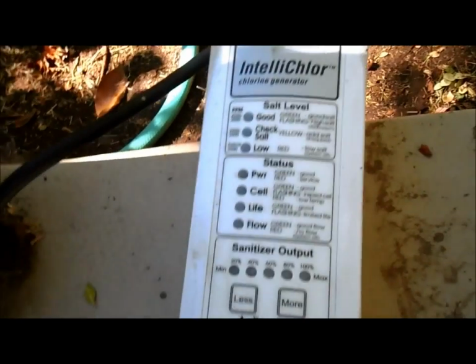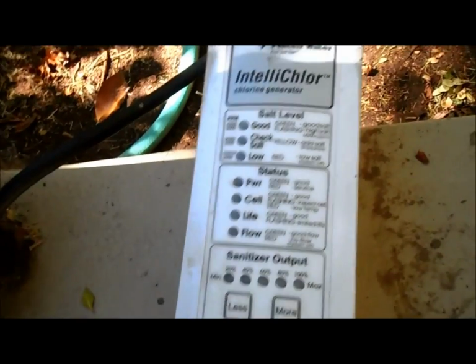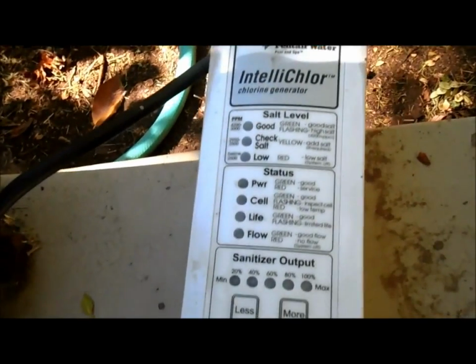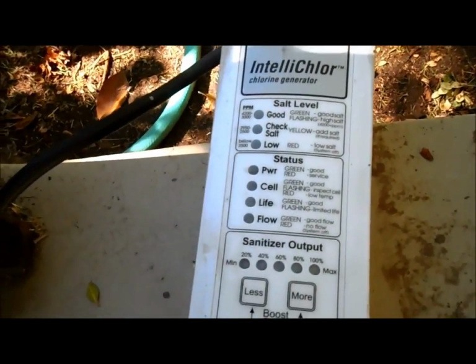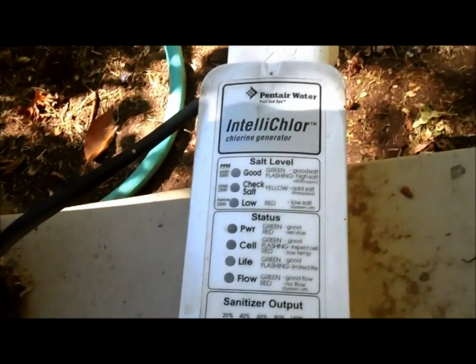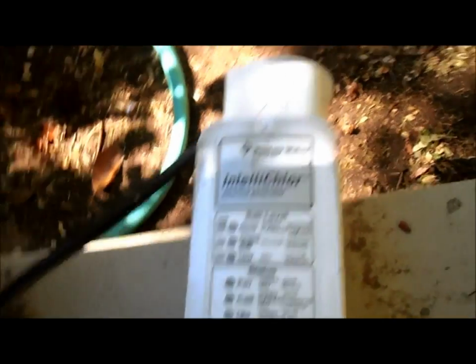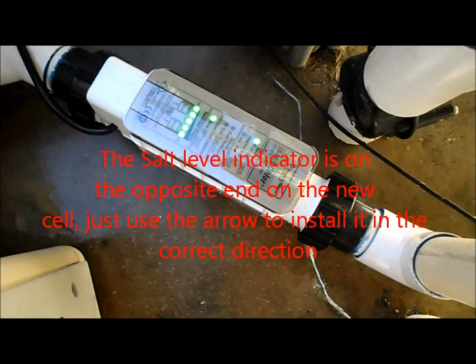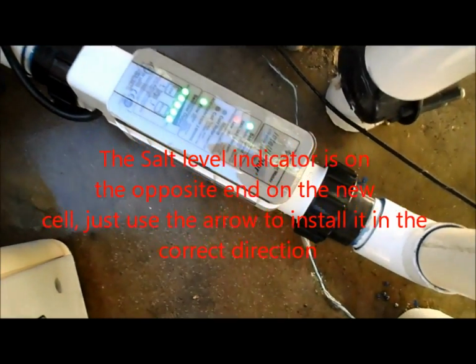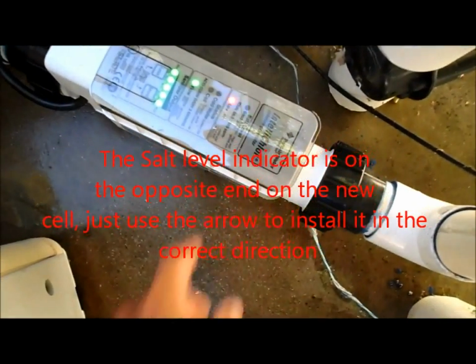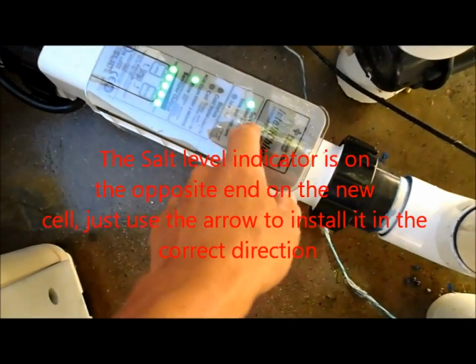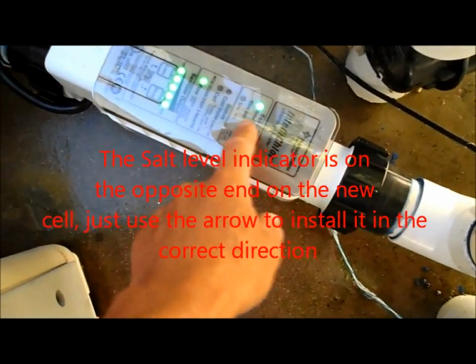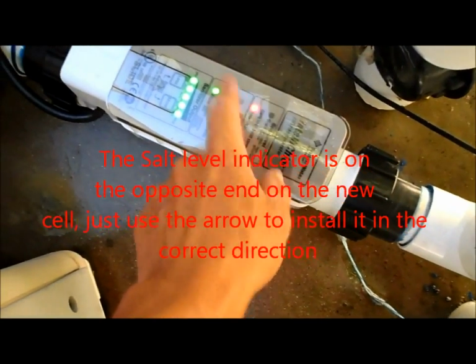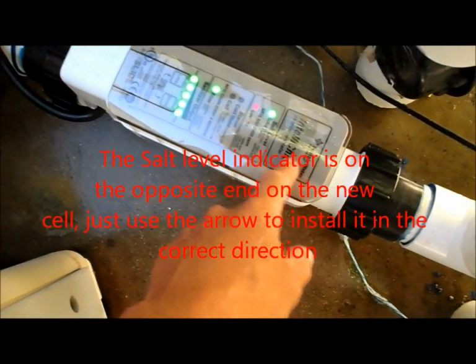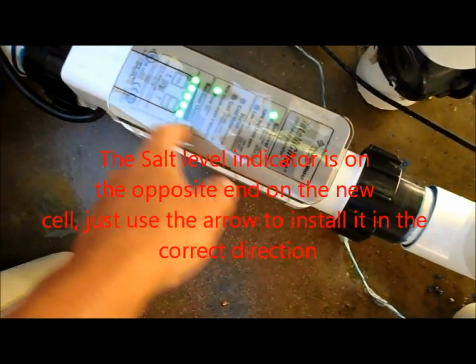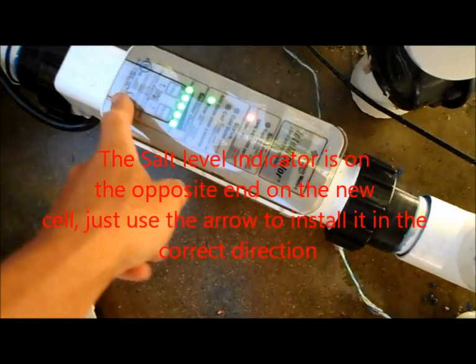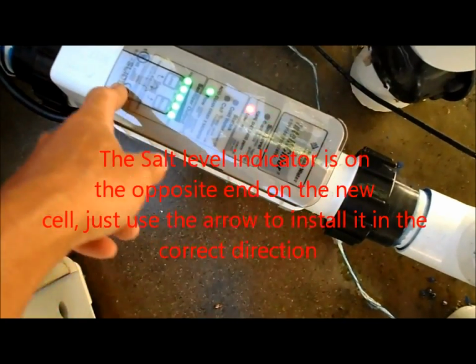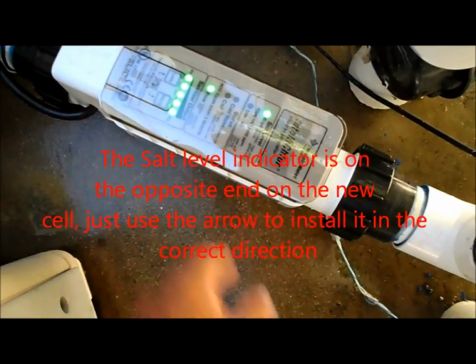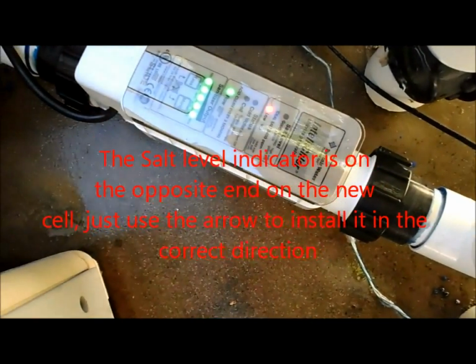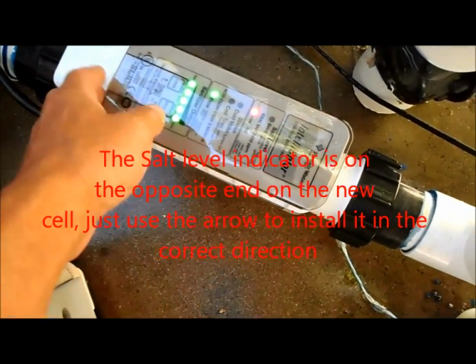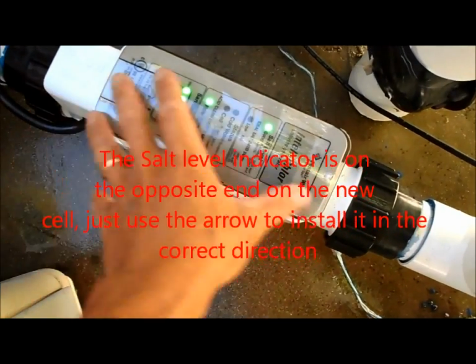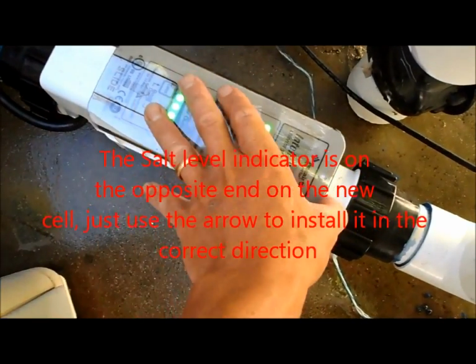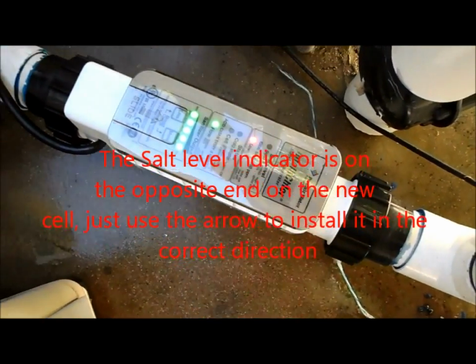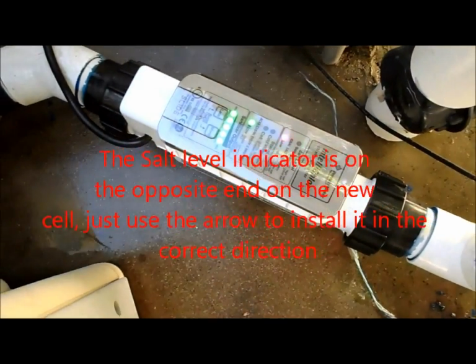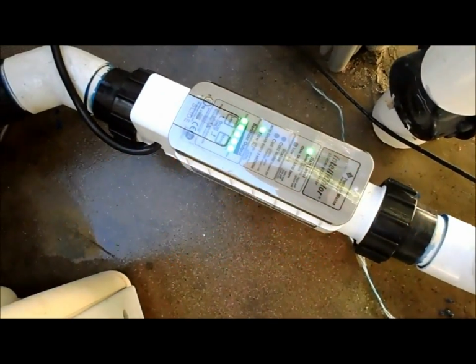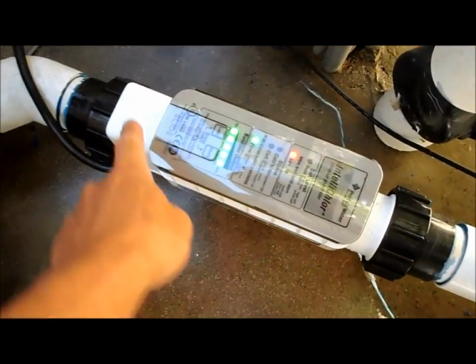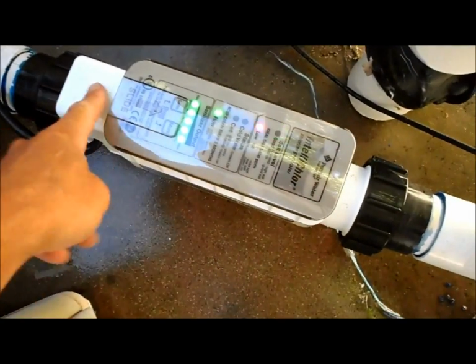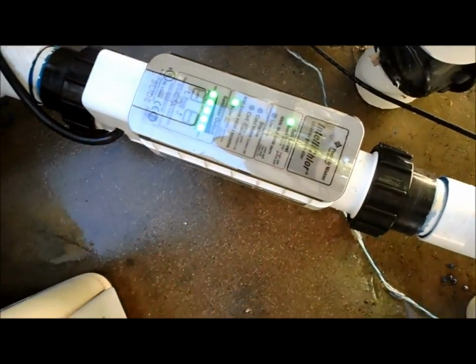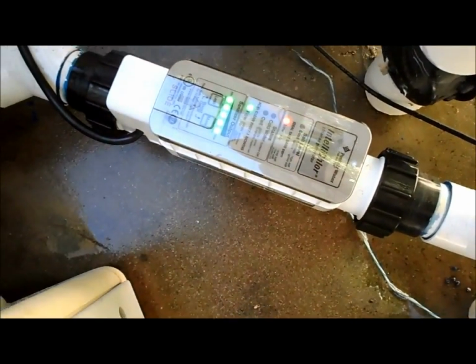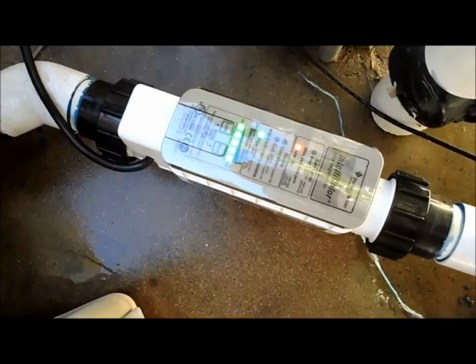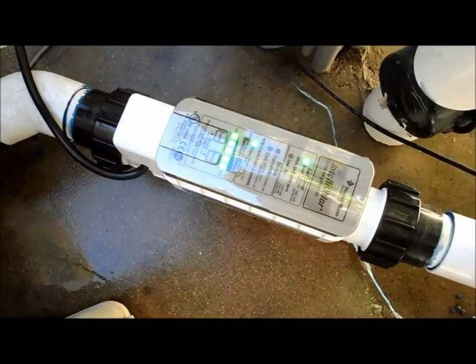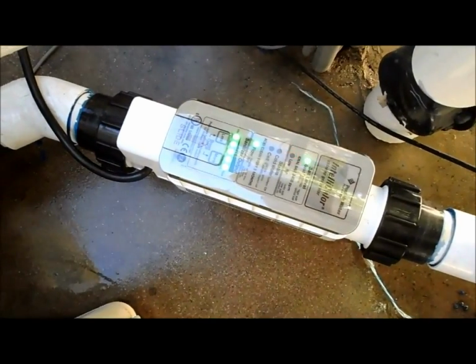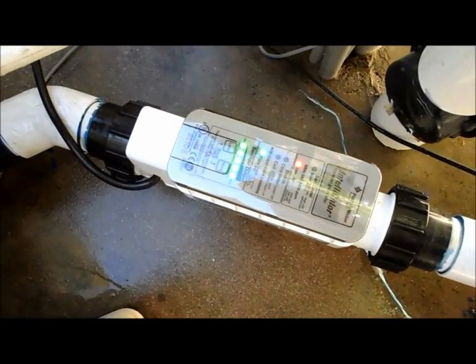I have a few of the new ones already on my accounts. It might also confuse you that they put the salt level indicator on this side of the cell instead of the side where the sensor is at. Just make sure you remember the order it goes in, with the arrow for flow lined up with the other one.